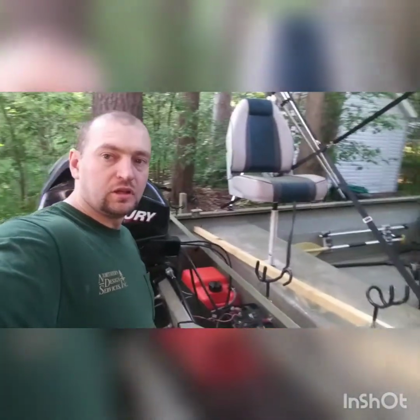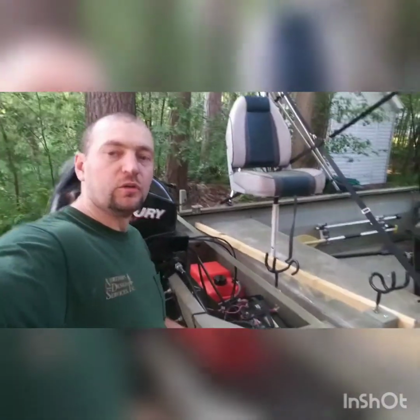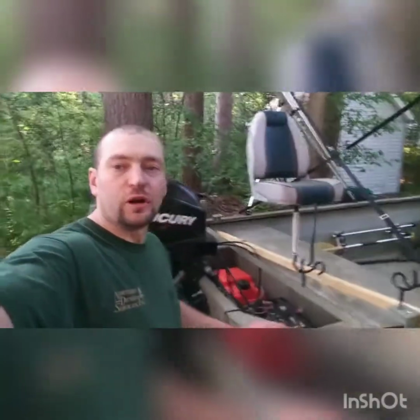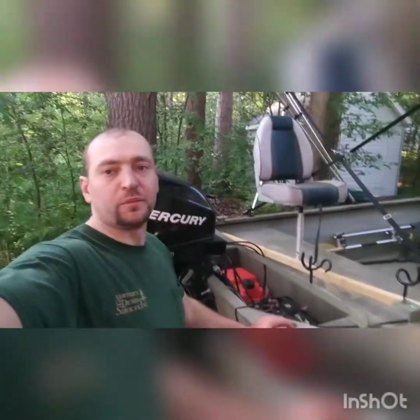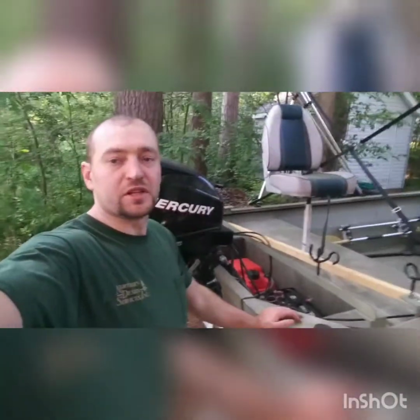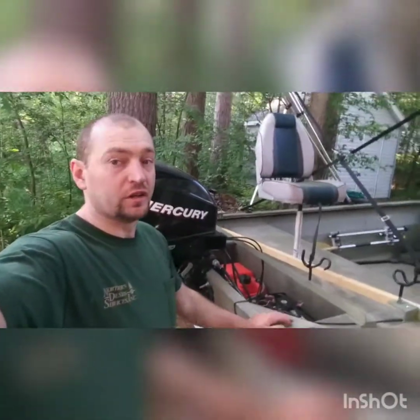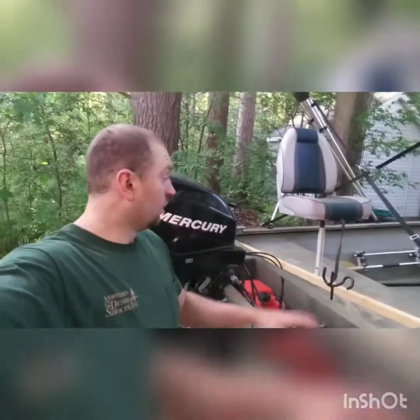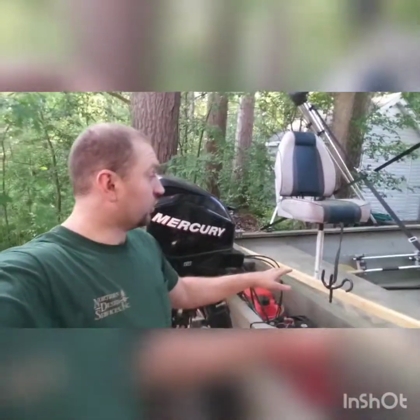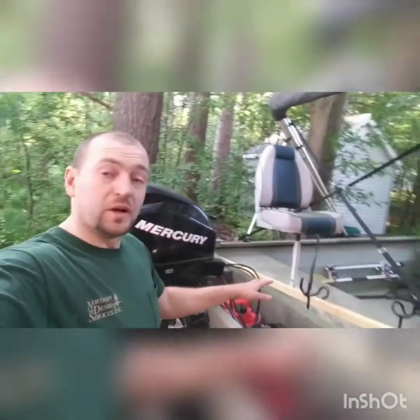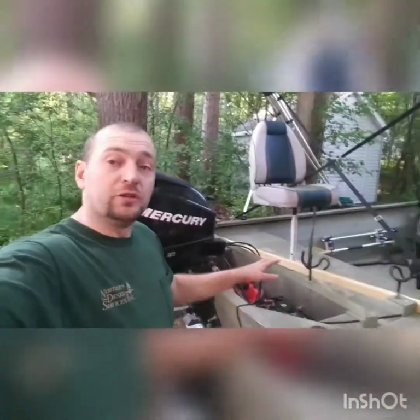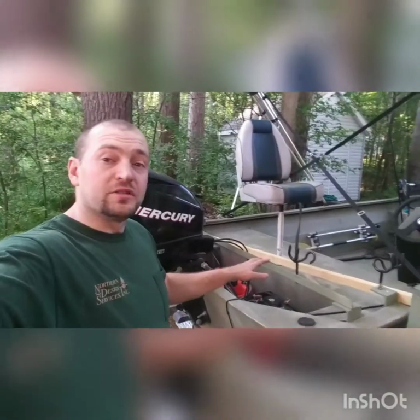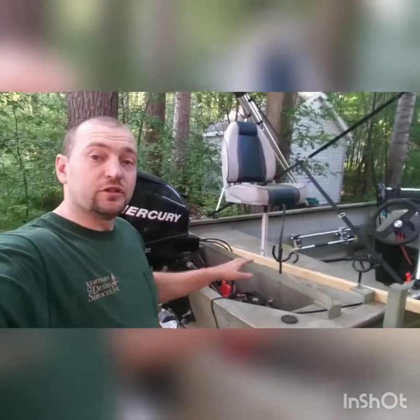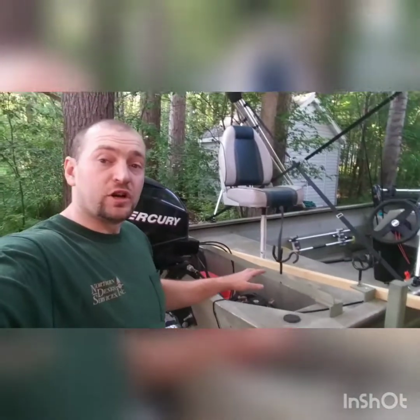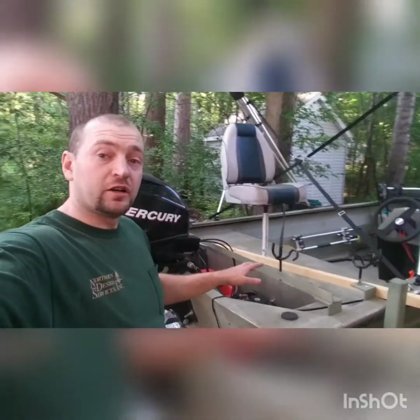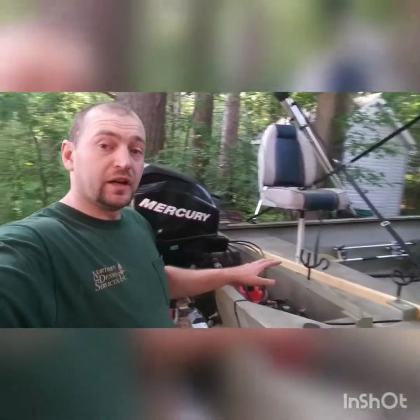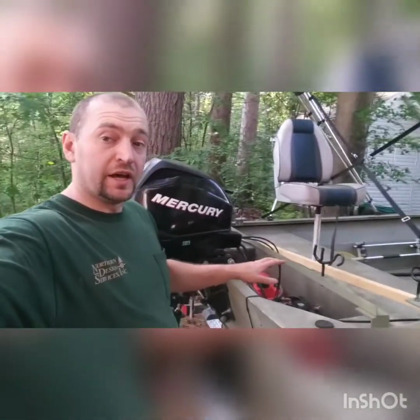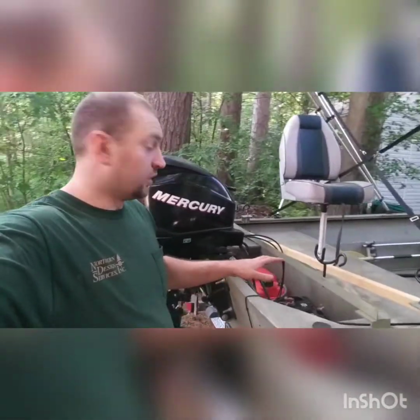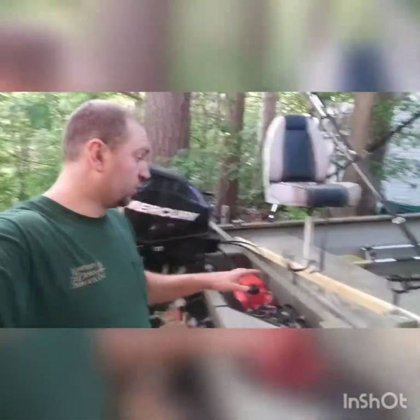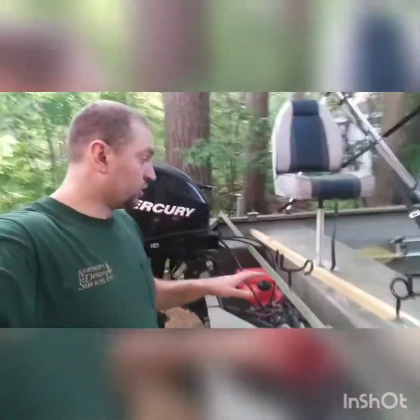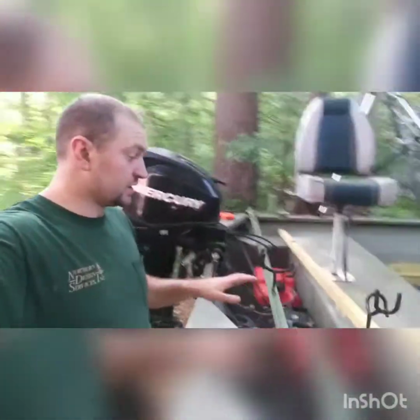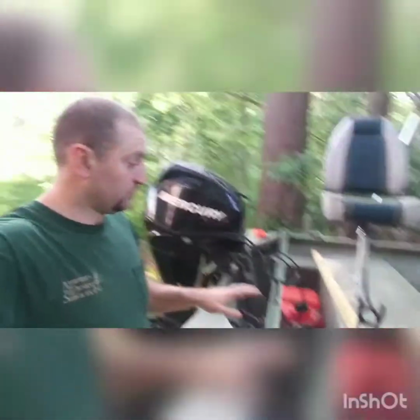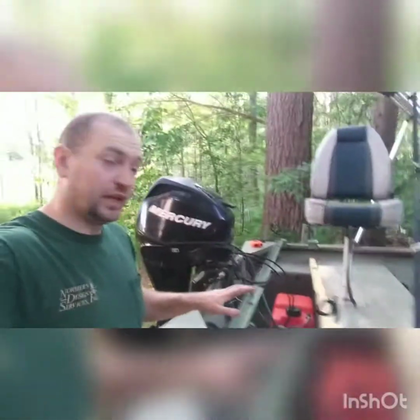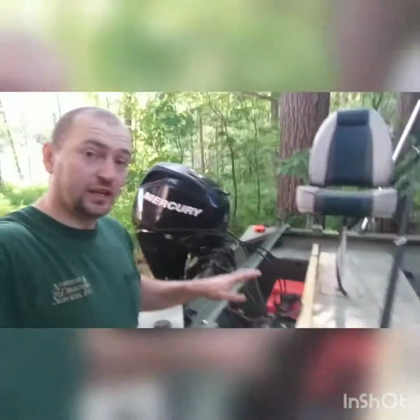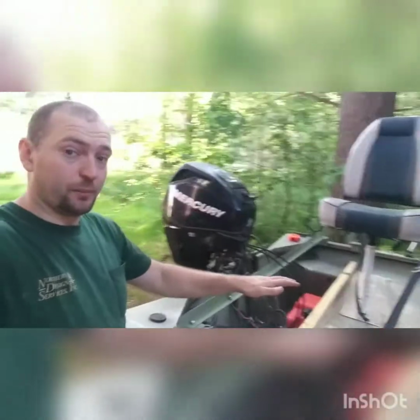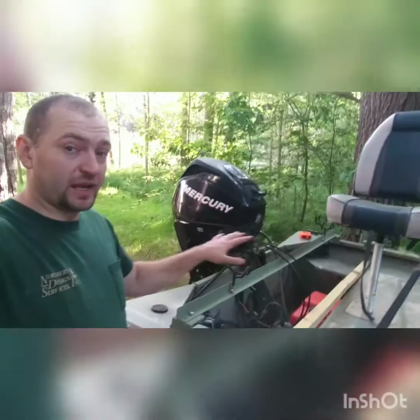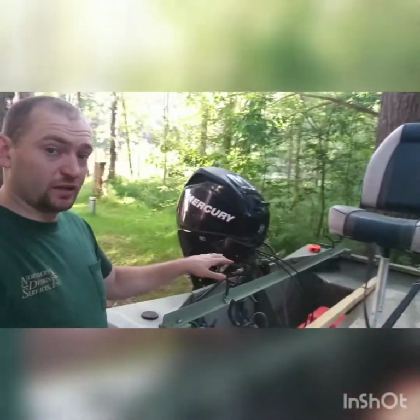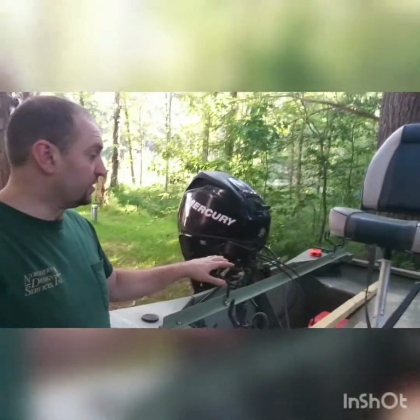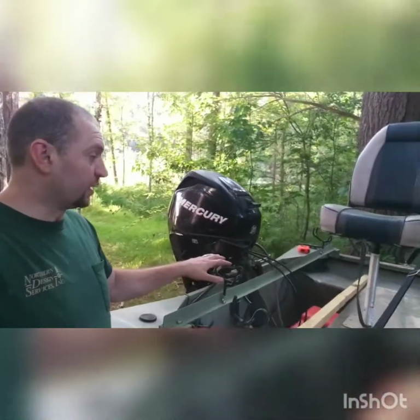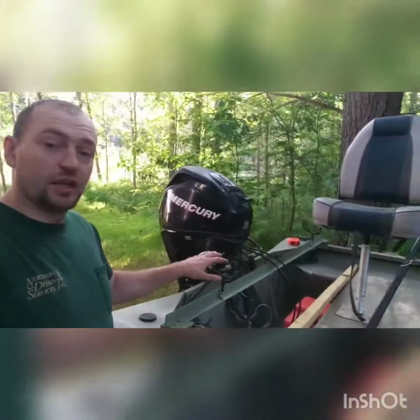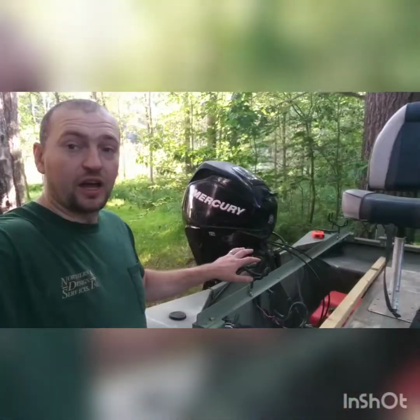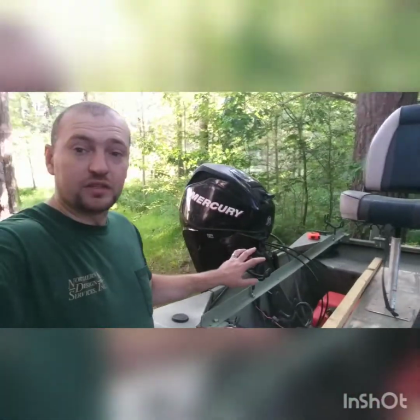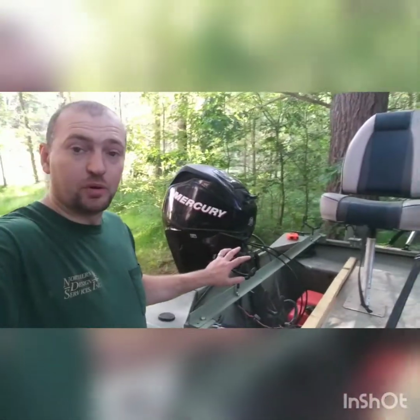Hey, this is Robert from American Purpose XJ. This is my 2007 Grizzly Tracker and I am going to attempt to put a back deck on this boat.